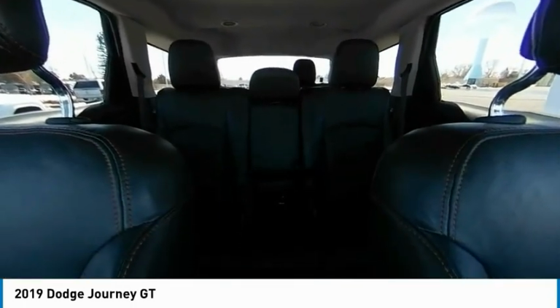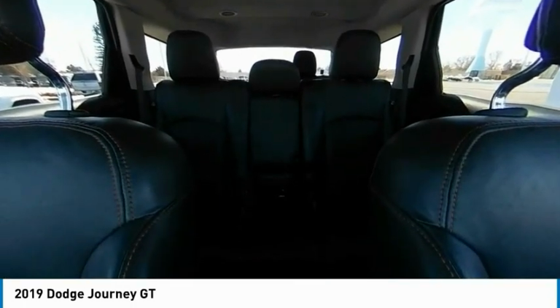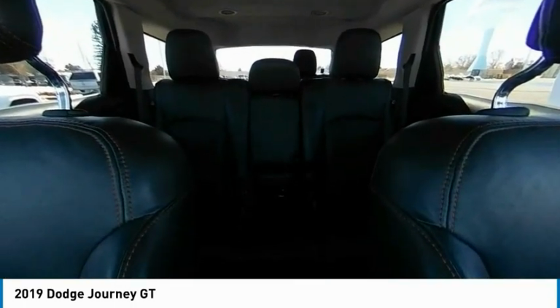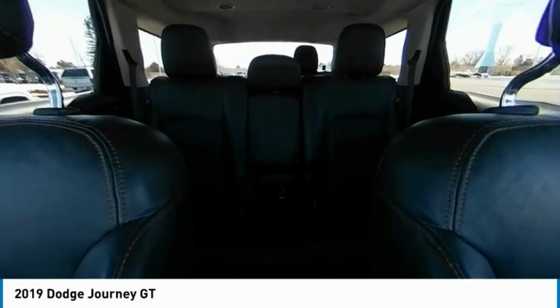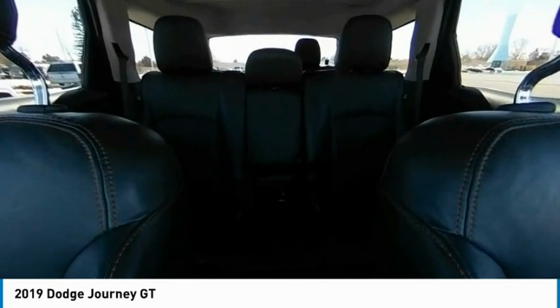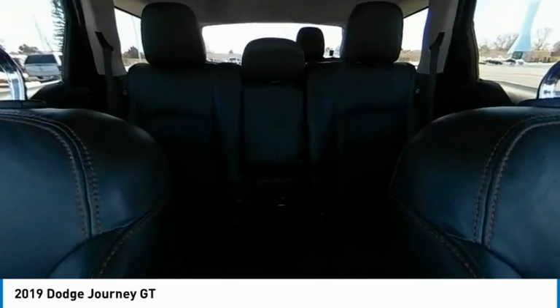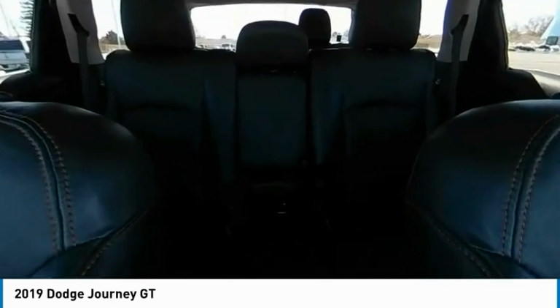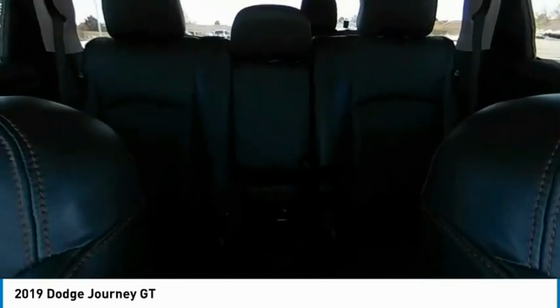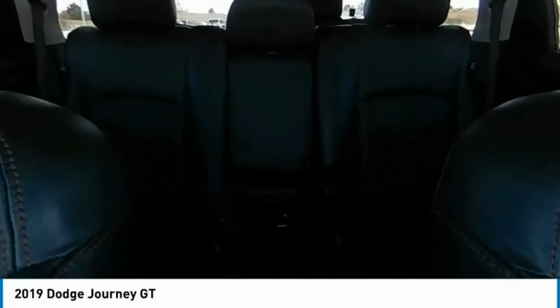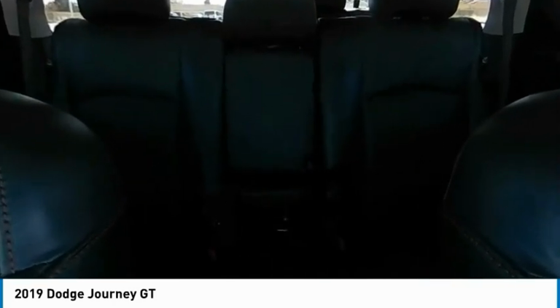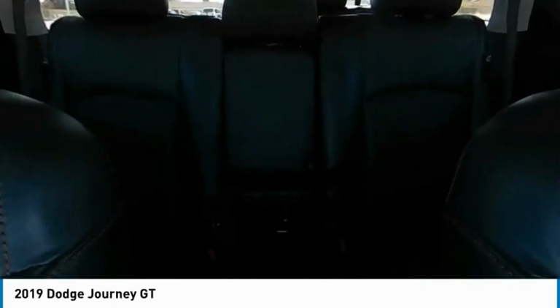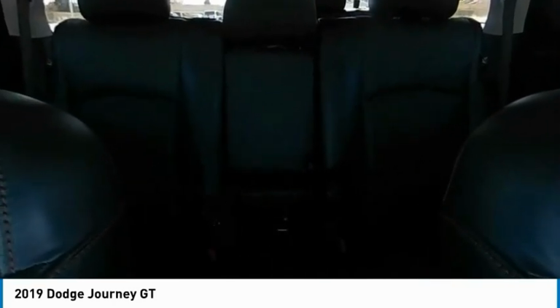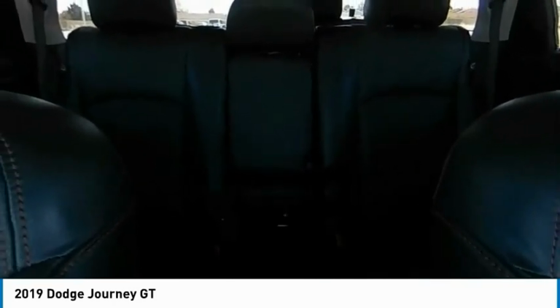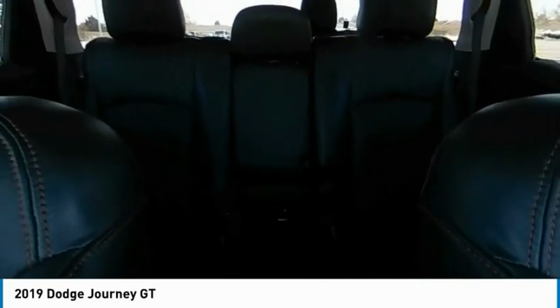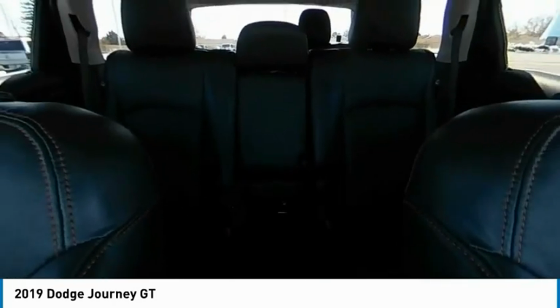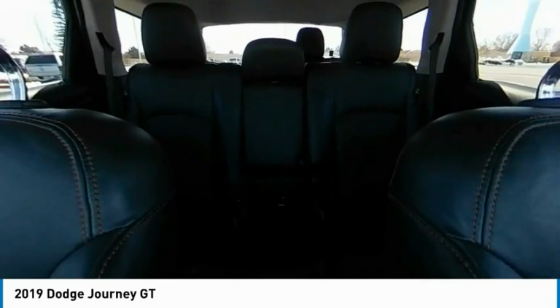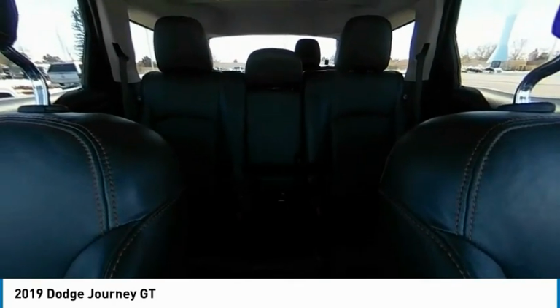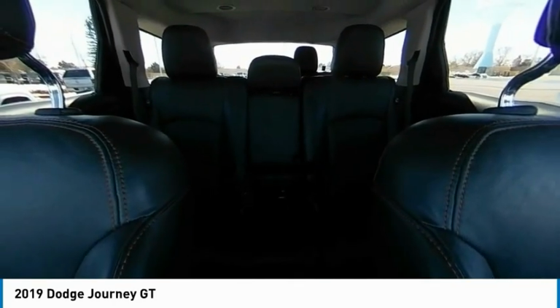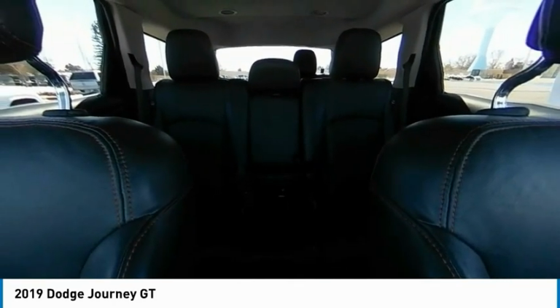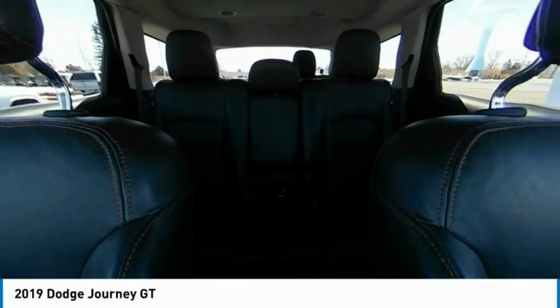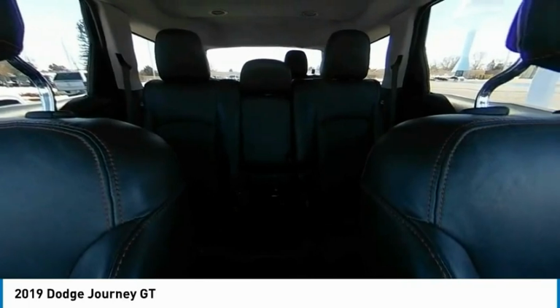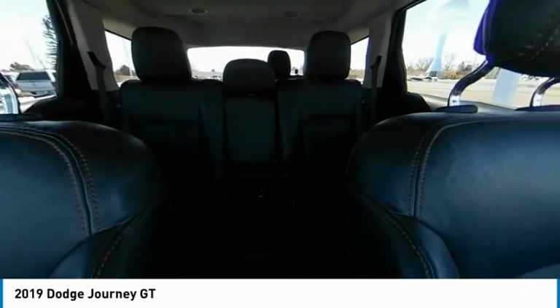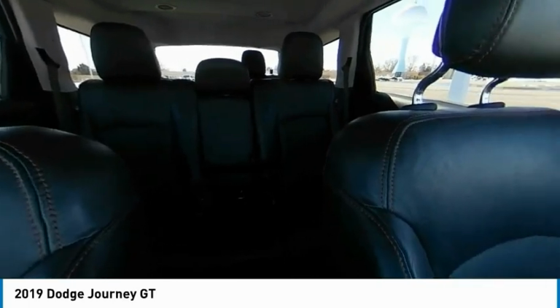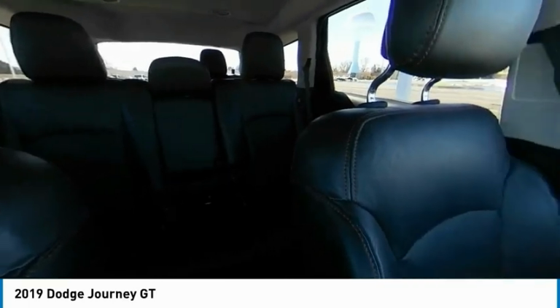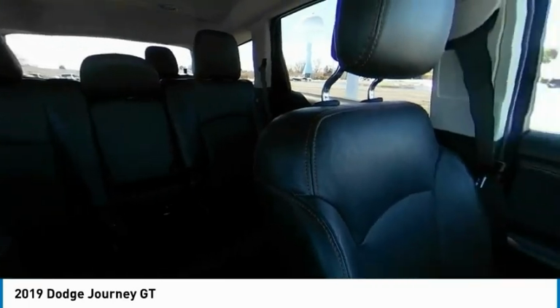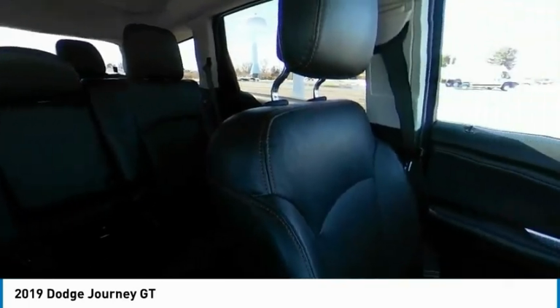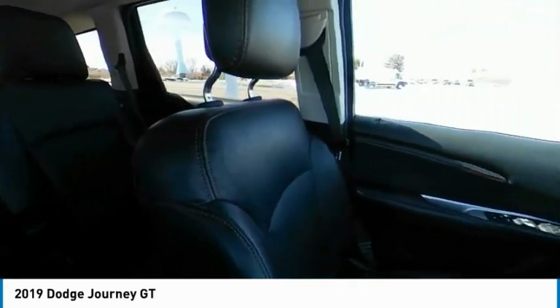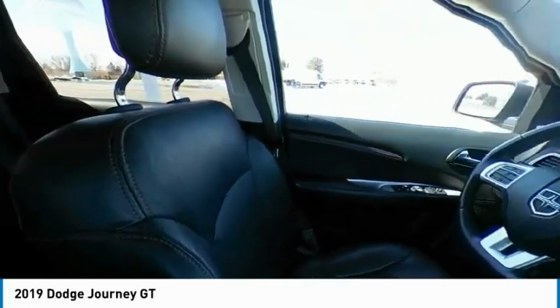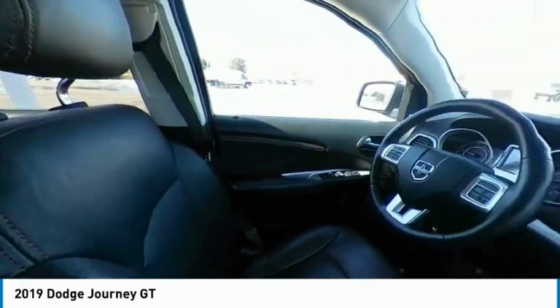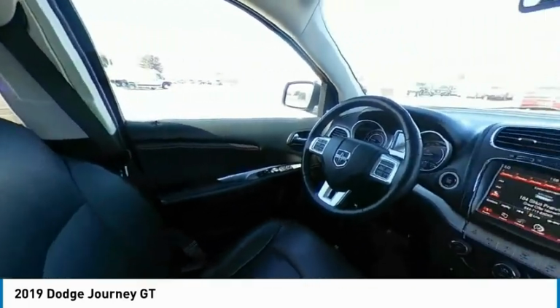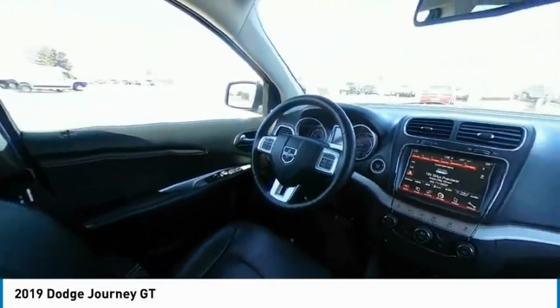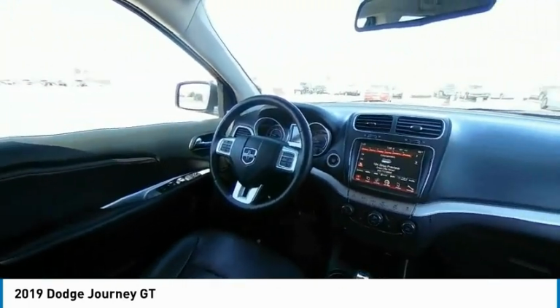Remote engine start, brake assist, traction control, stability control. This isn't just a vehicle, it's an experience. So stop in for a test drive today.